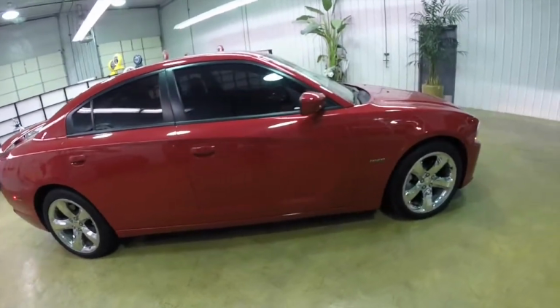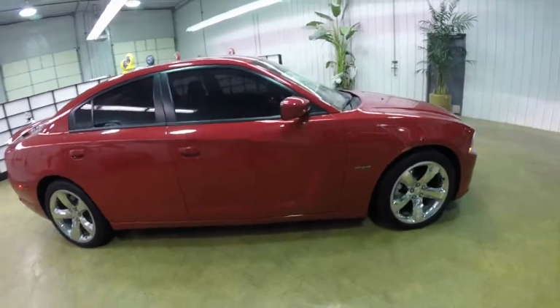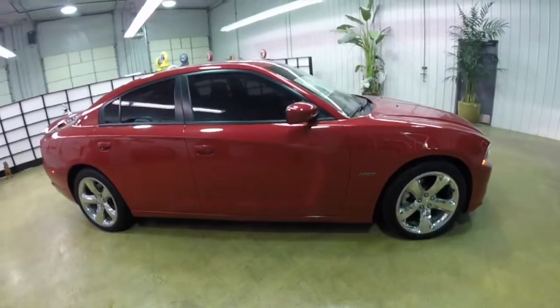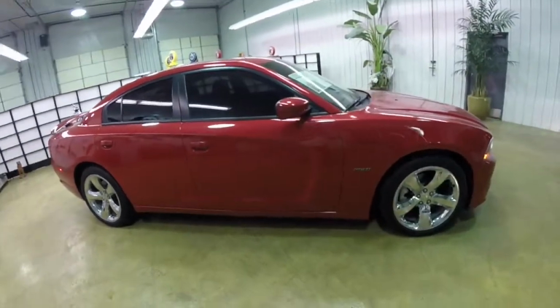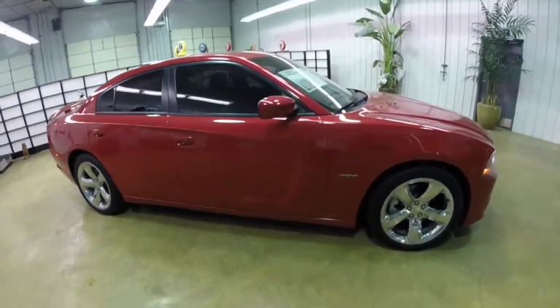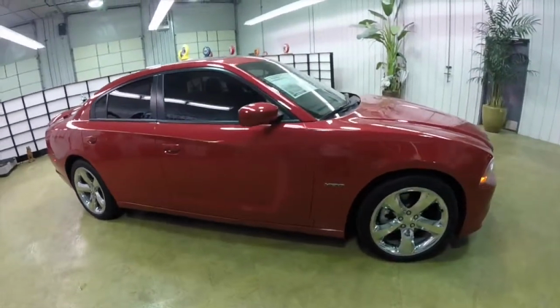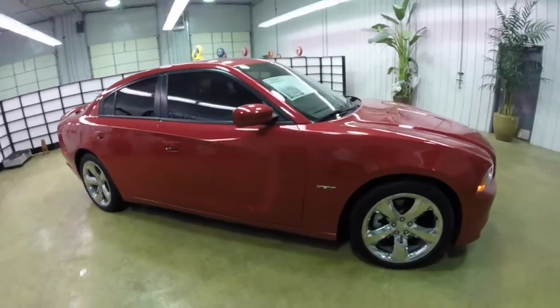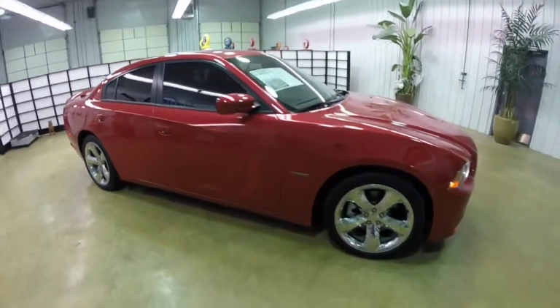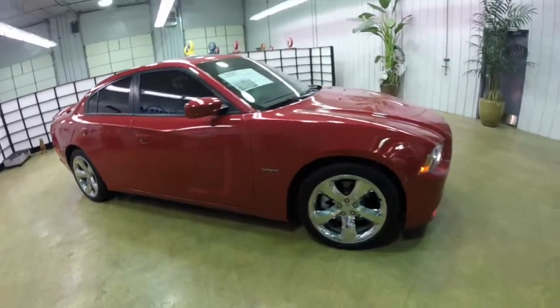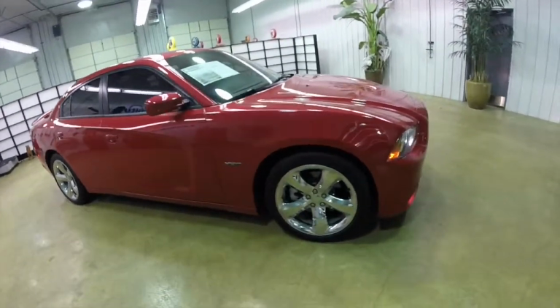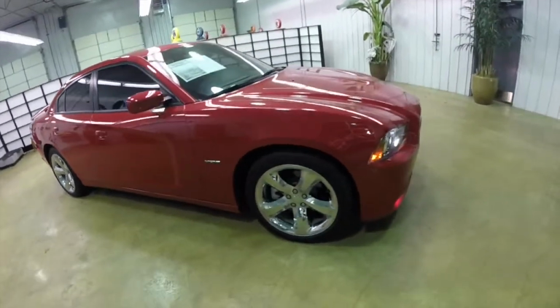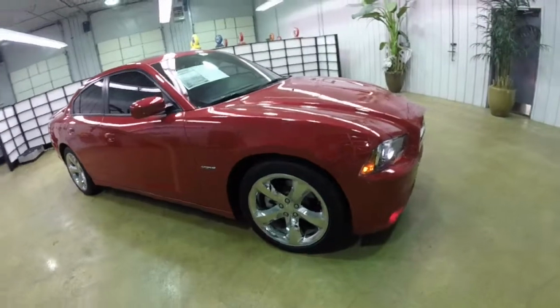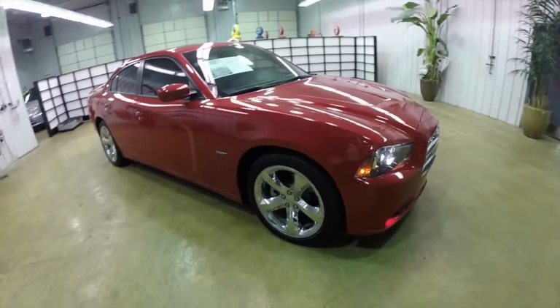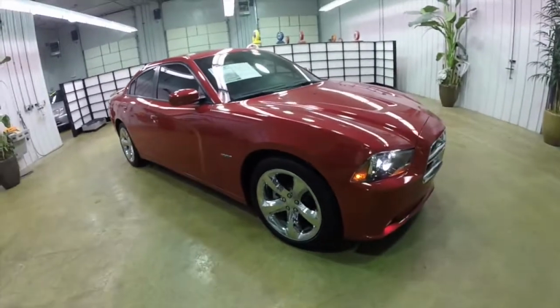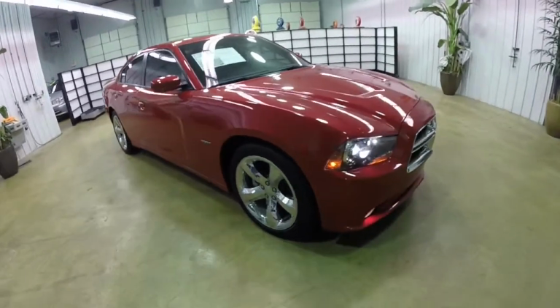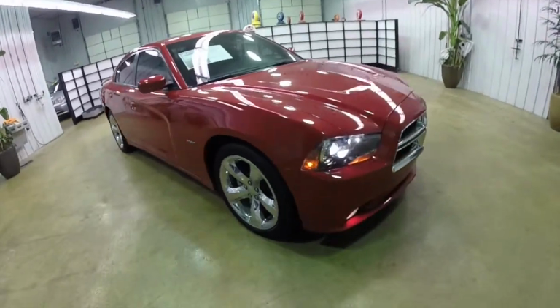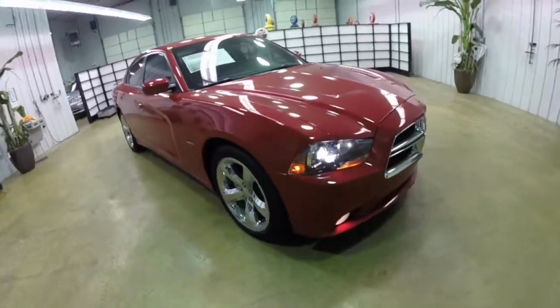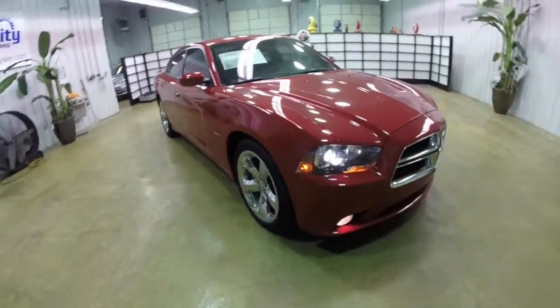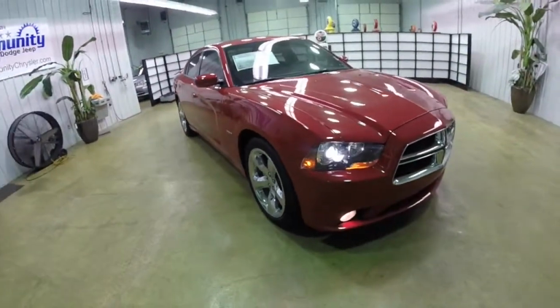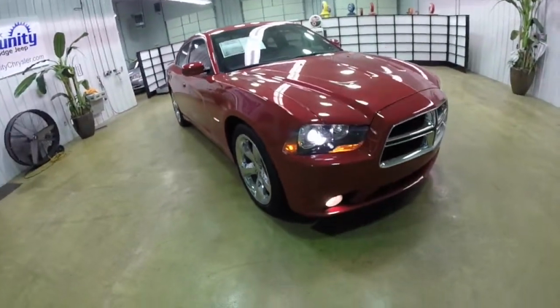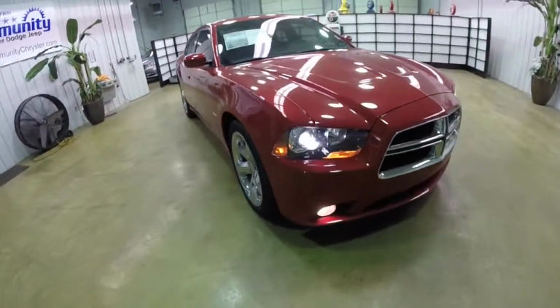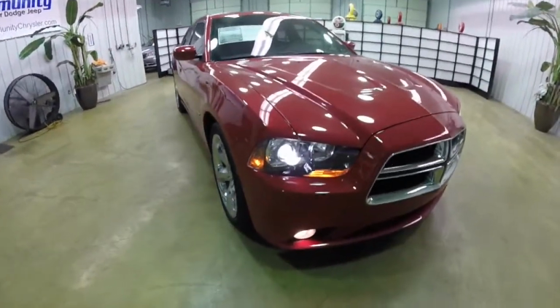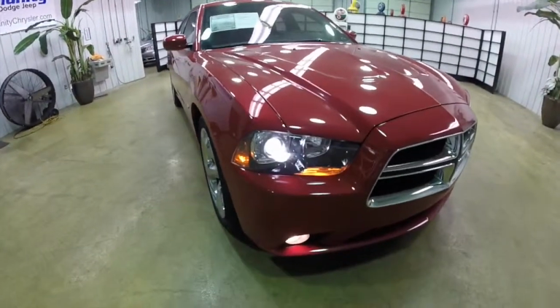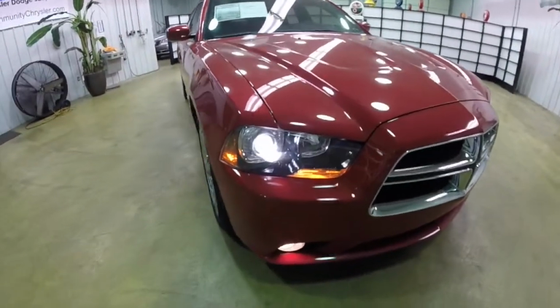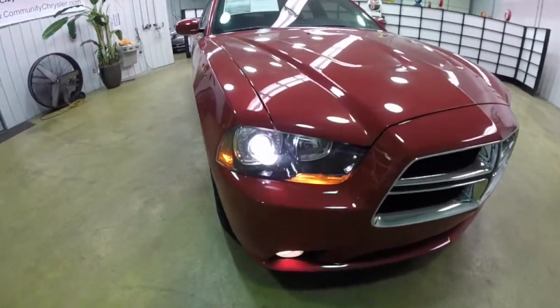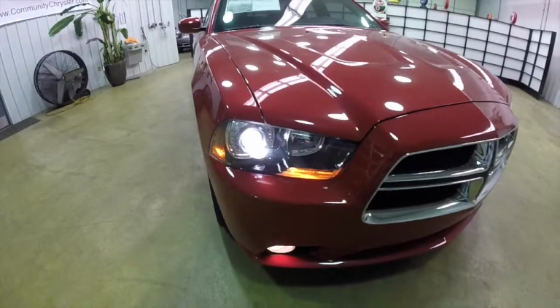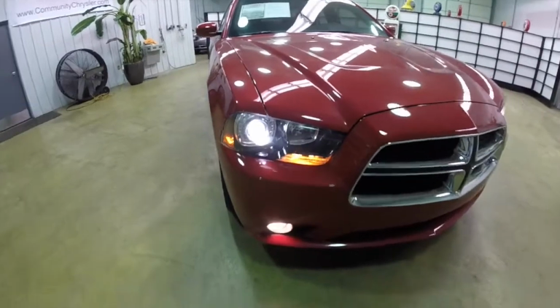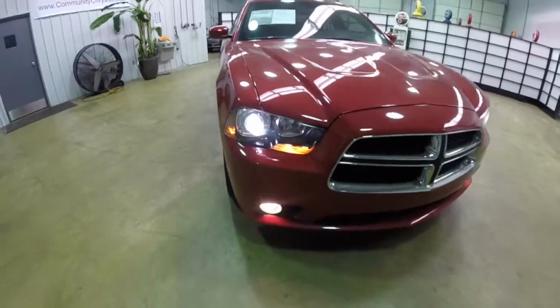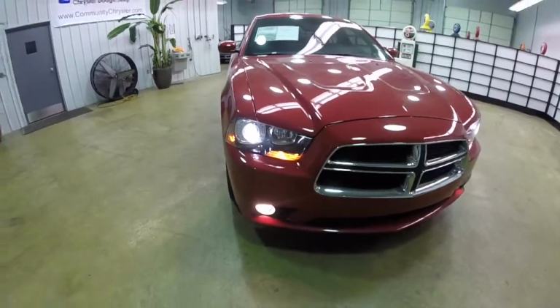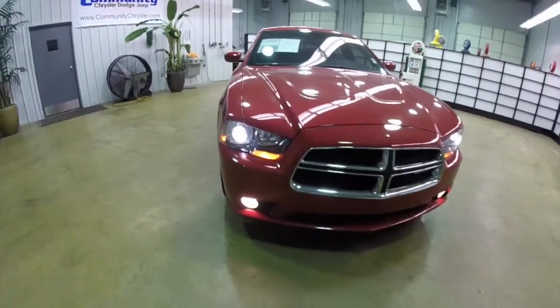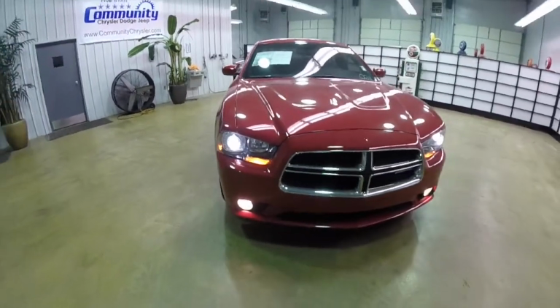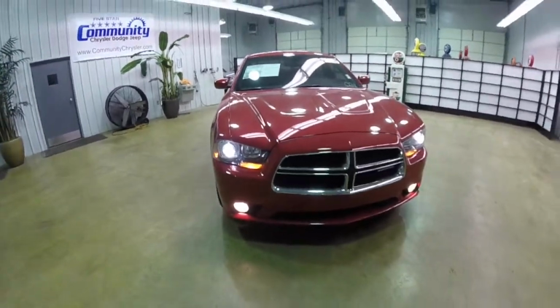It also has blind spot monitoring with cross path detection, front collision warning system, adaptive cruise, xenon high intensity discharge headlamps, and a sunroof.